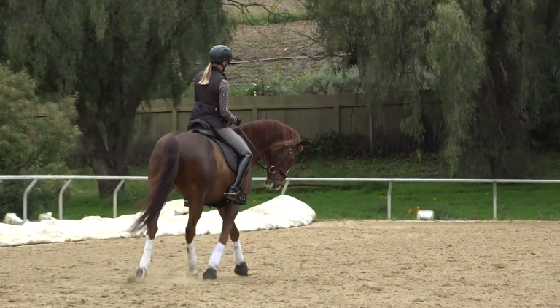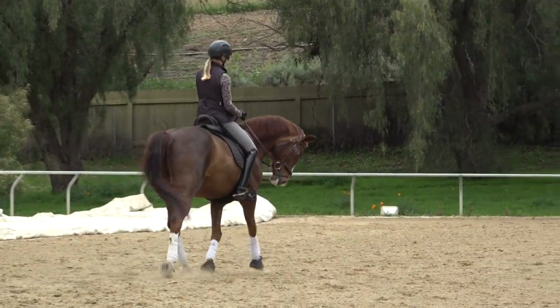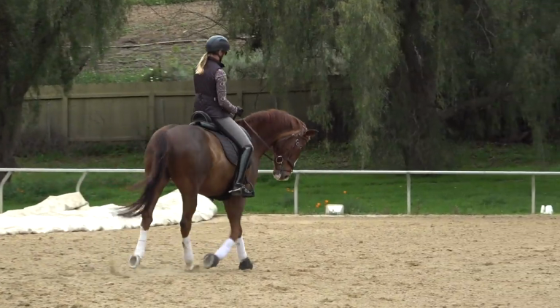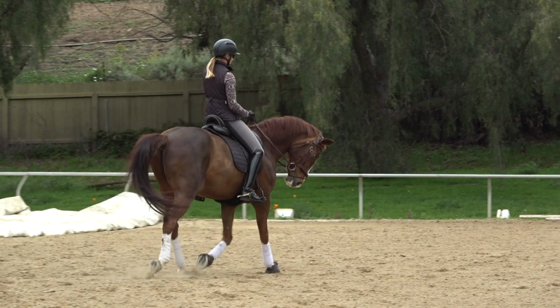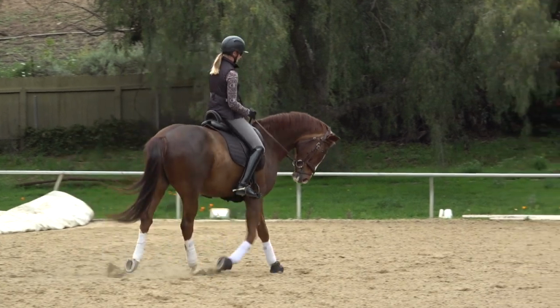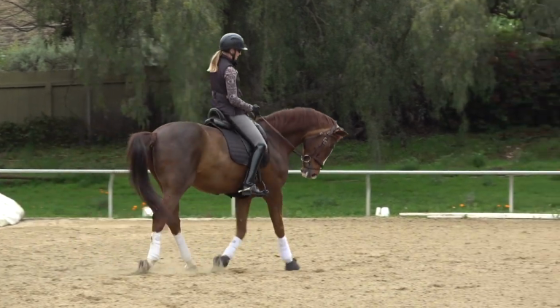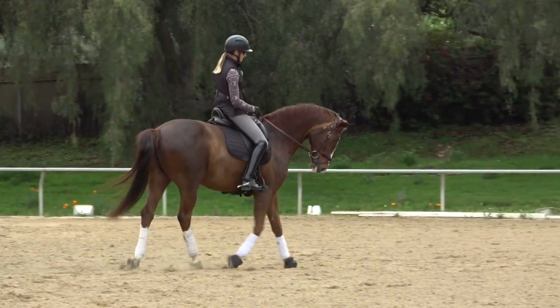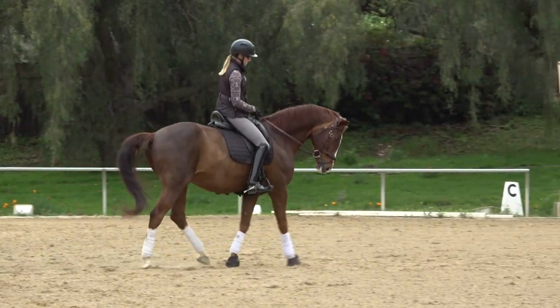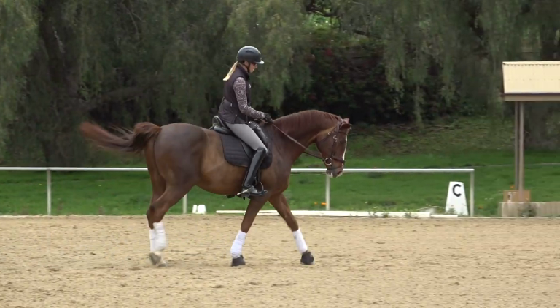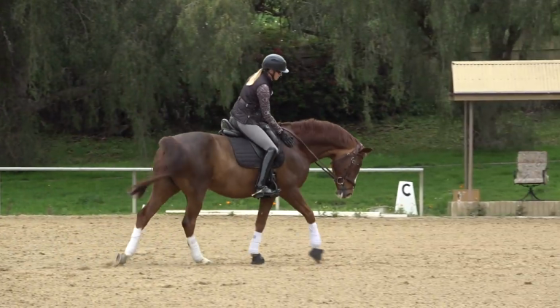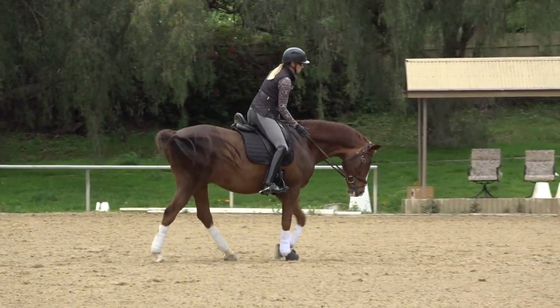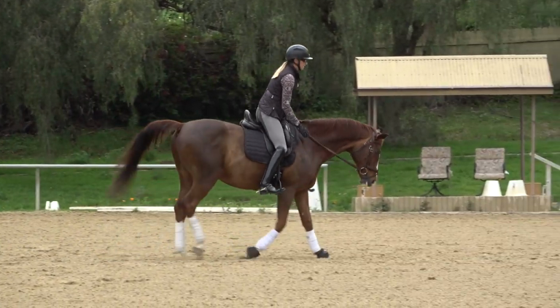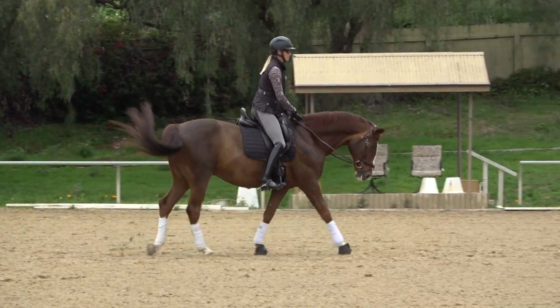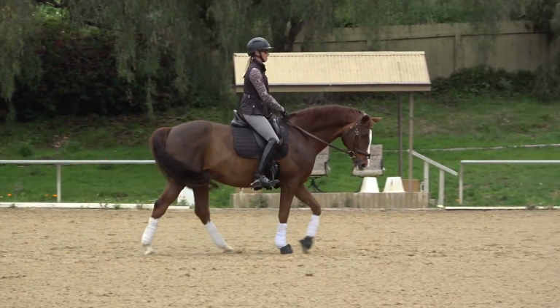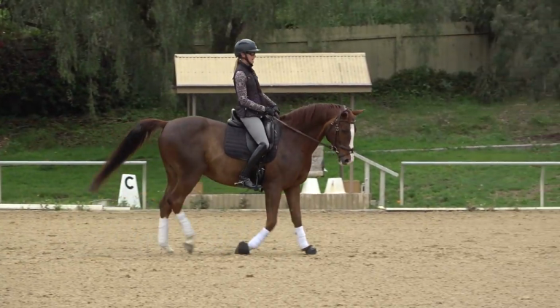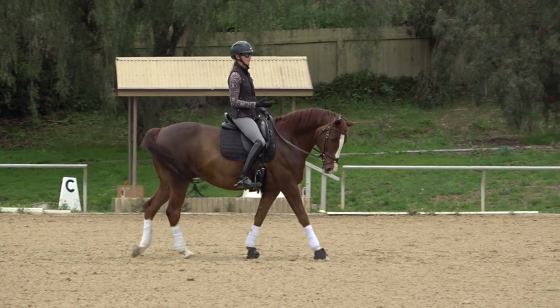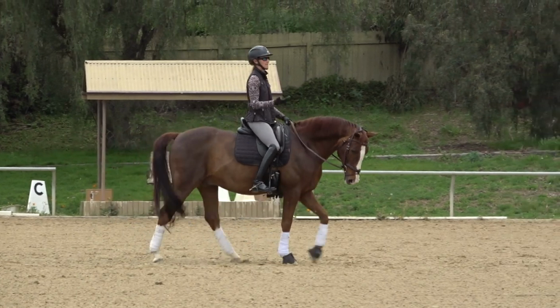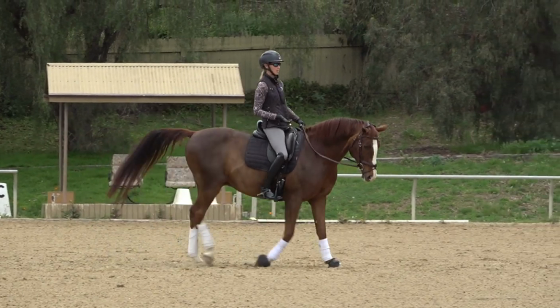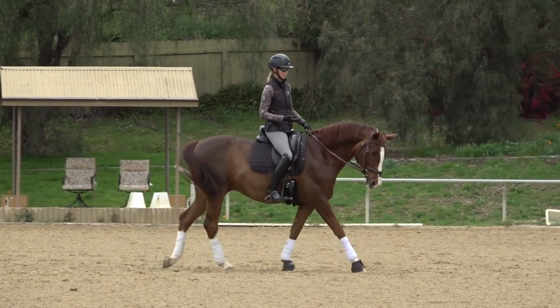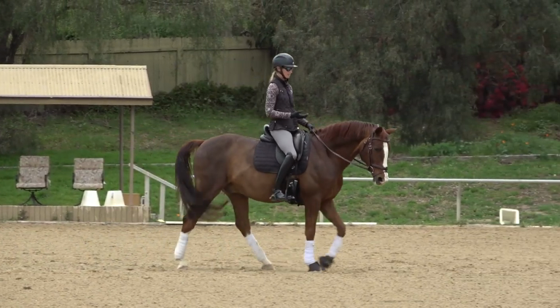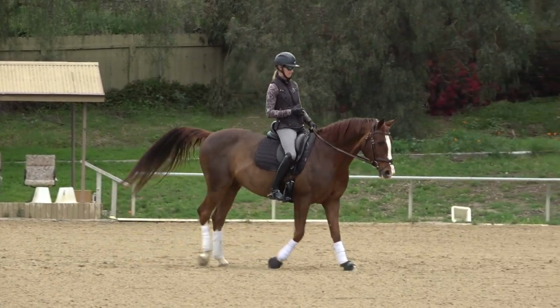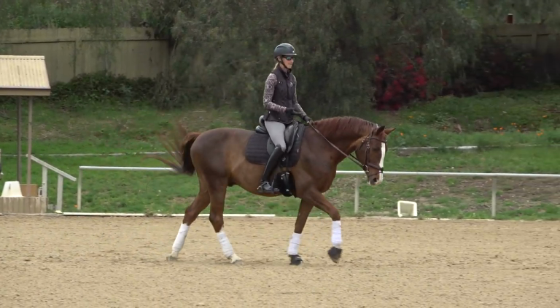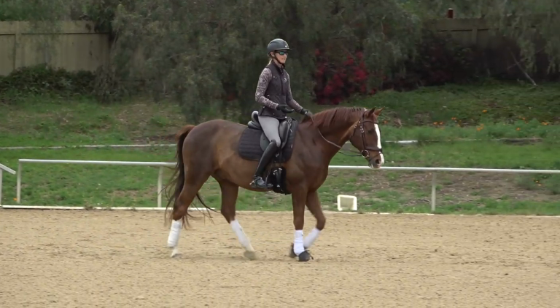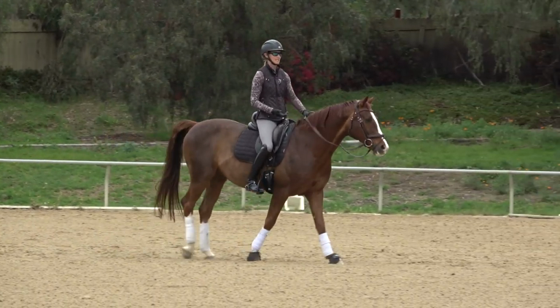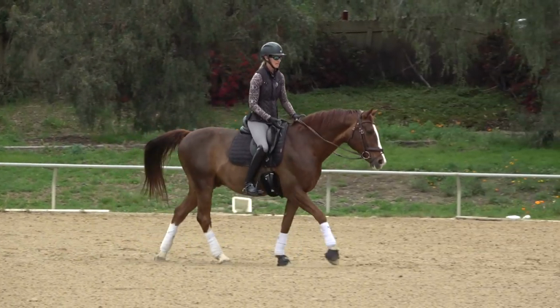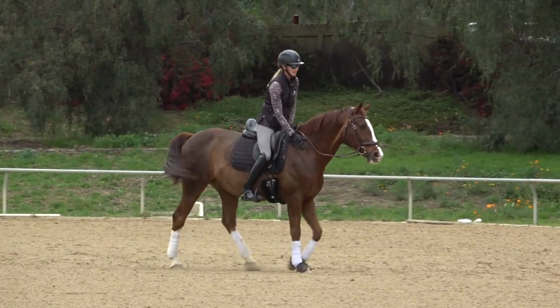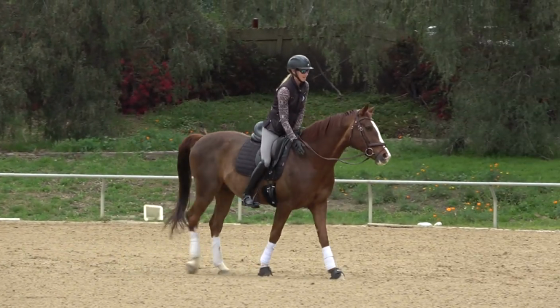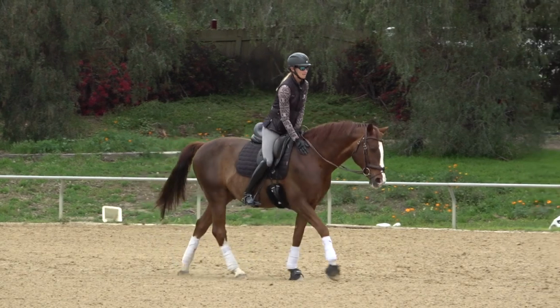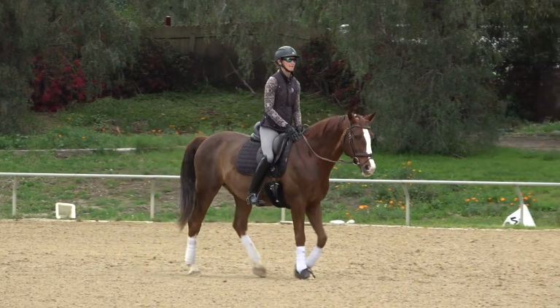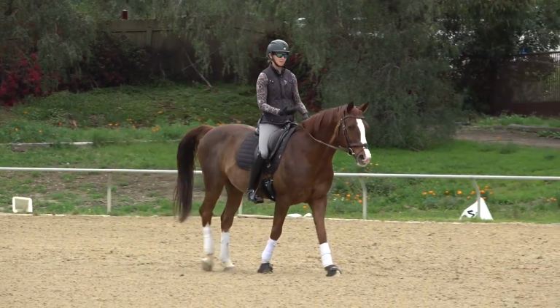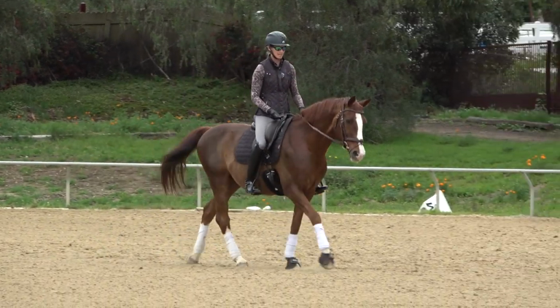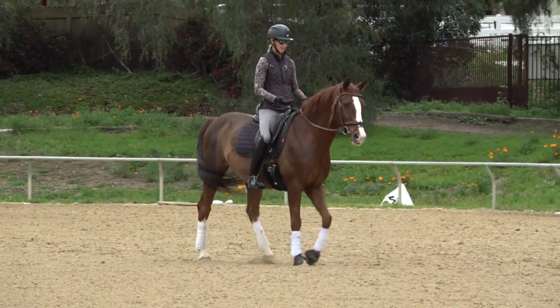Most of the problems in your trot-canter transition can be fixed by getting the preparation better.